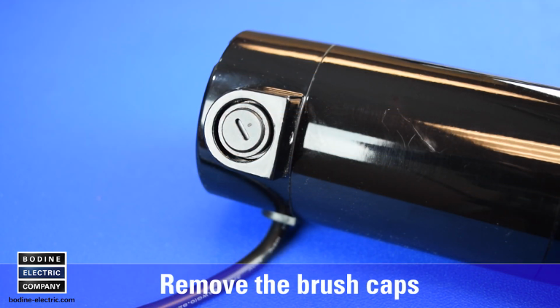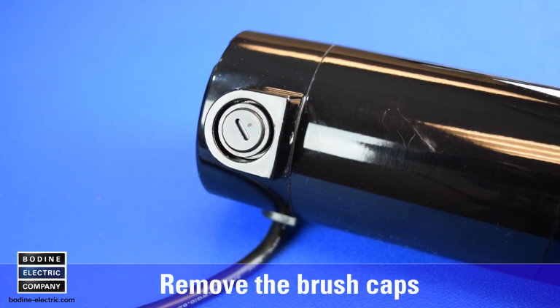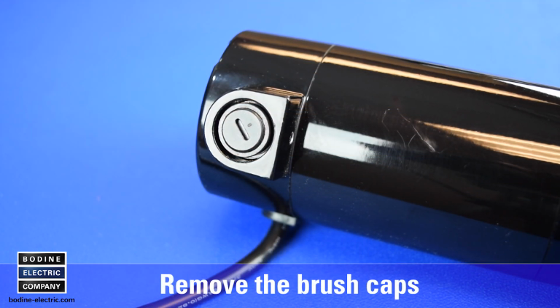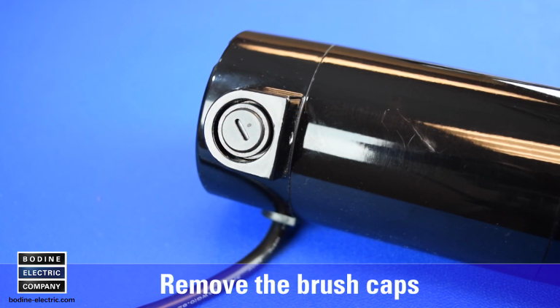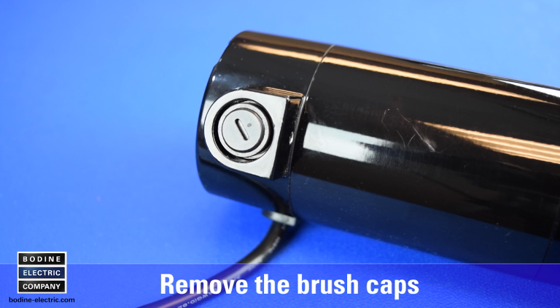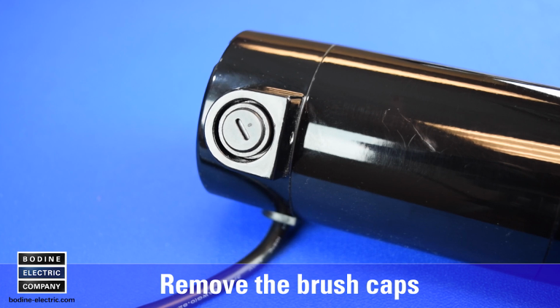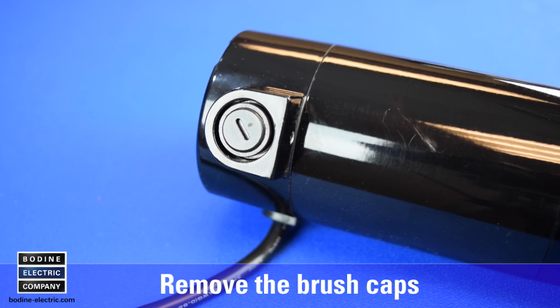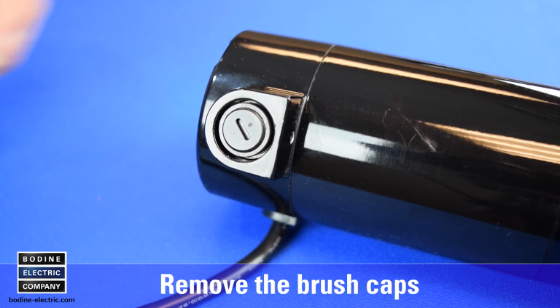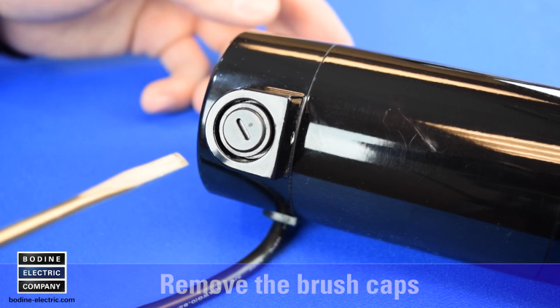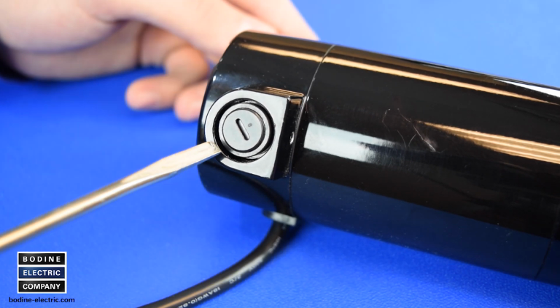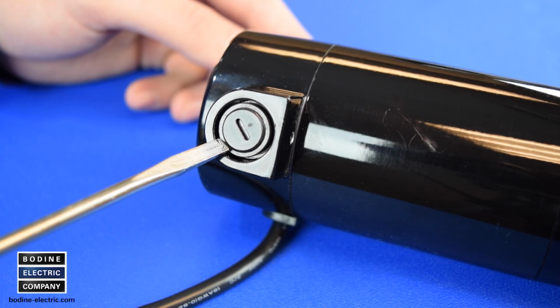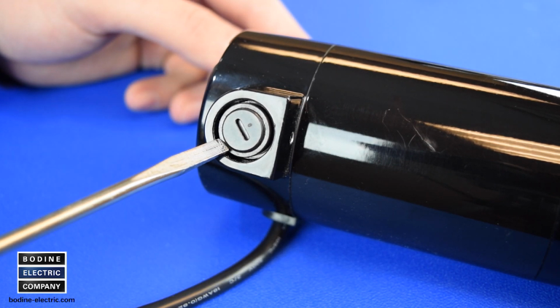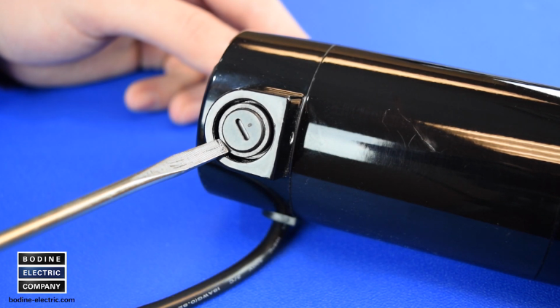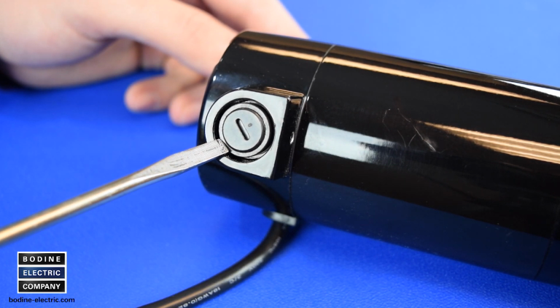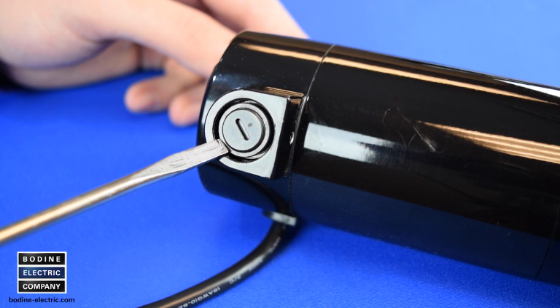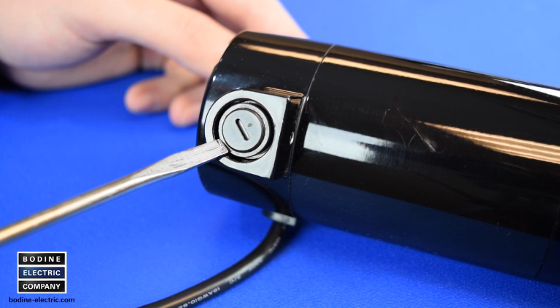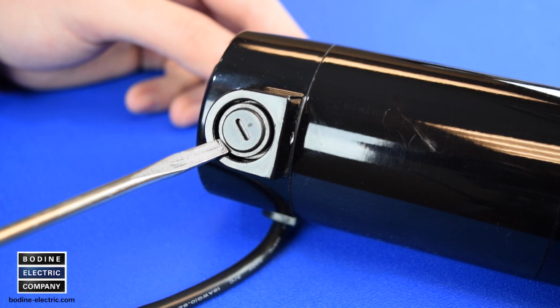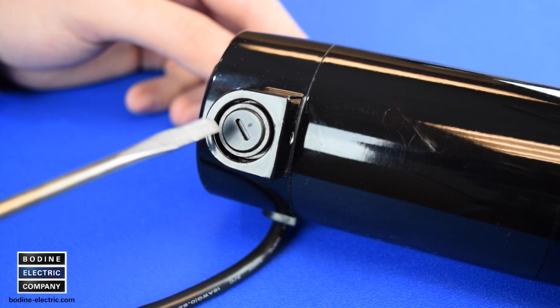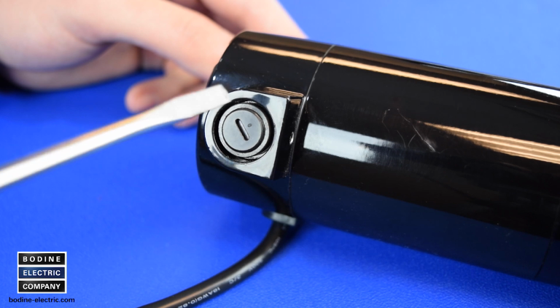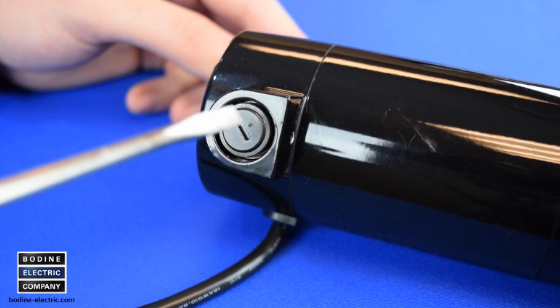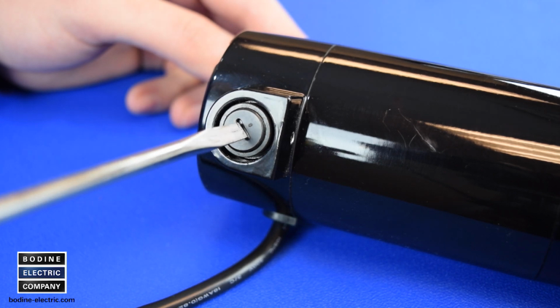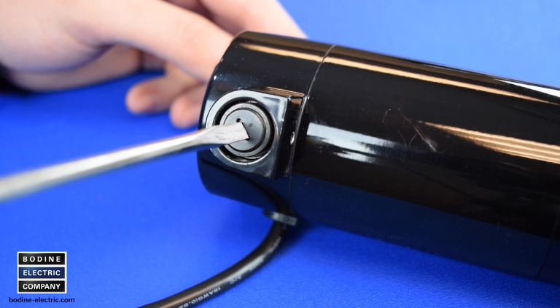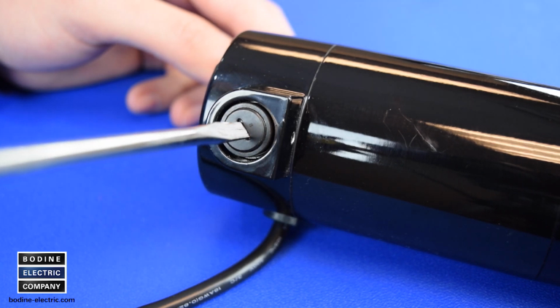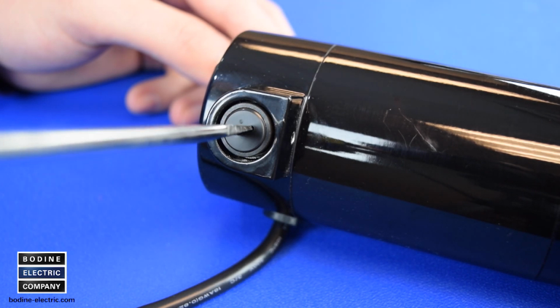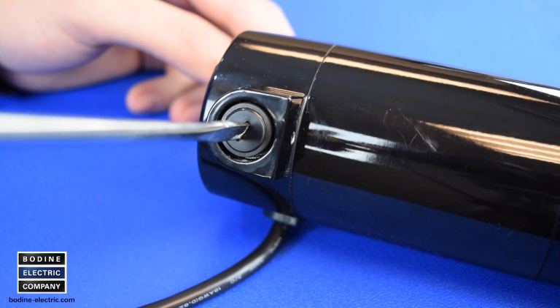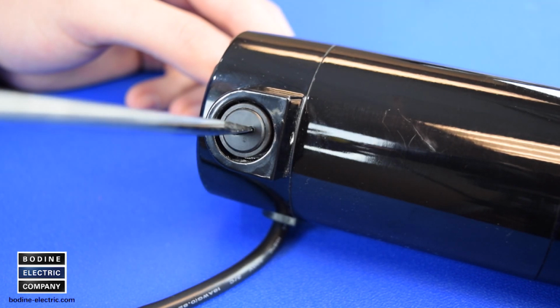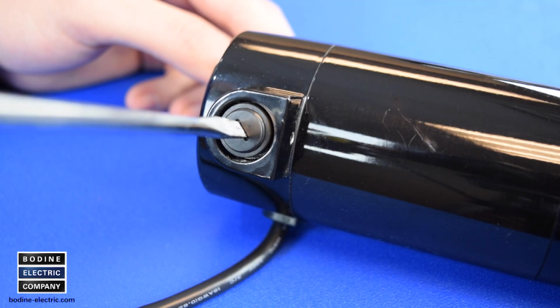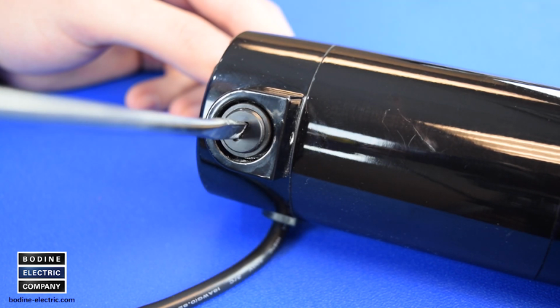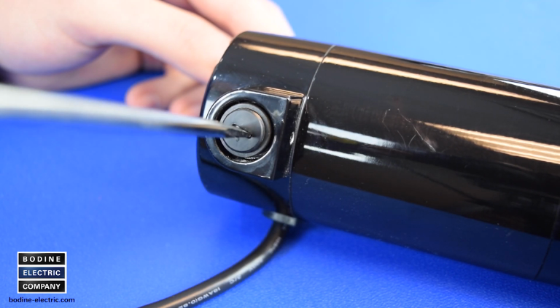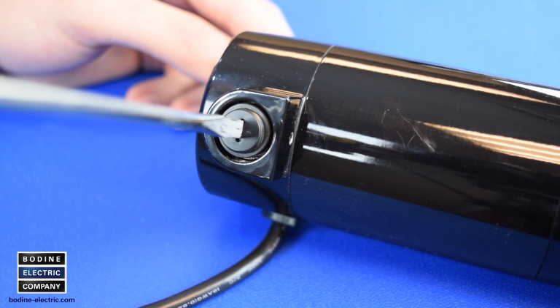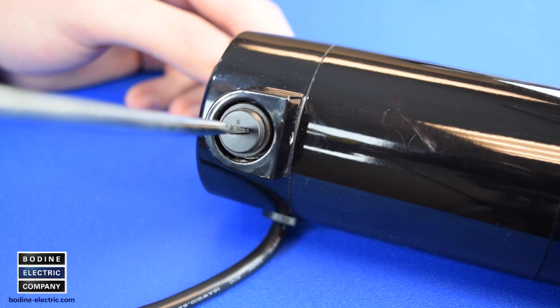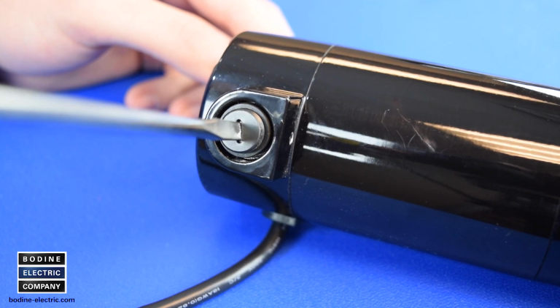First, remove the two brush caps. The plastic brush caps are held in place with screw threads. Unscrew the brush caps using an appropriately sized slotted tip screwdriver and remove them.